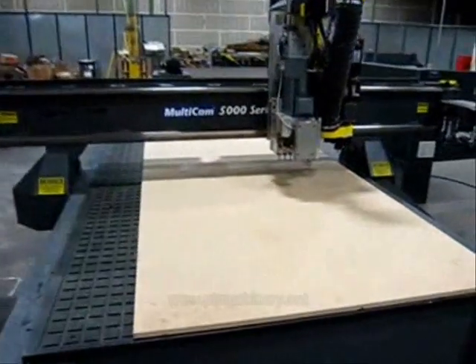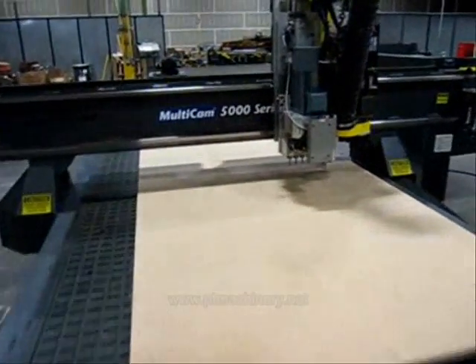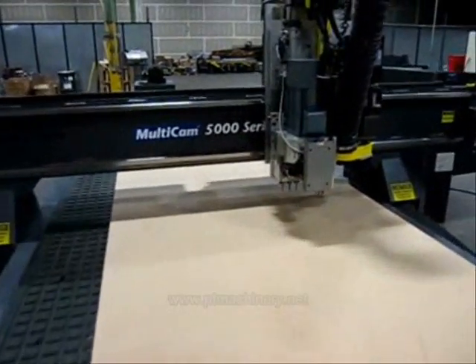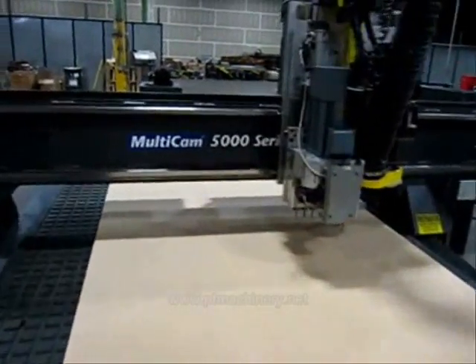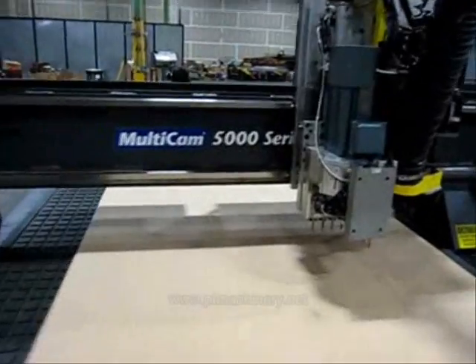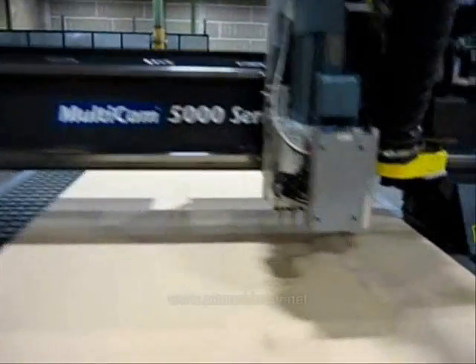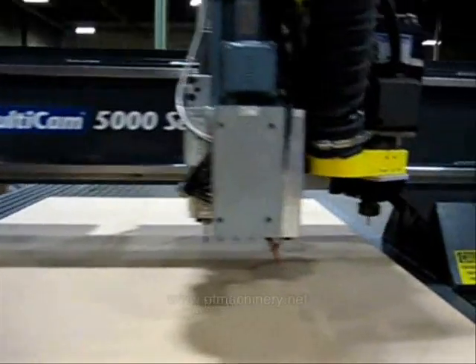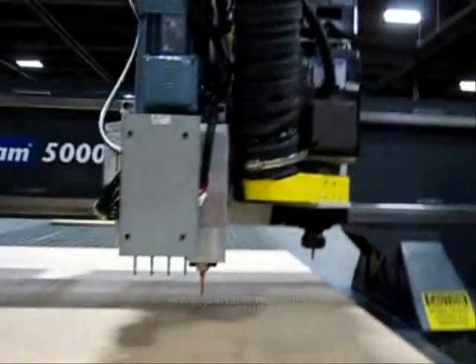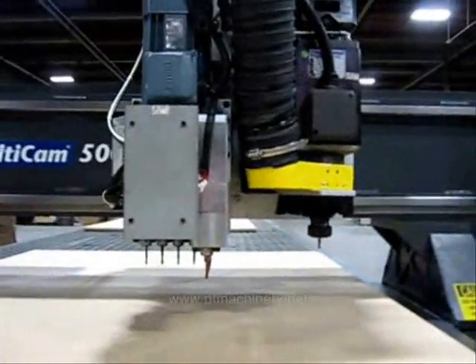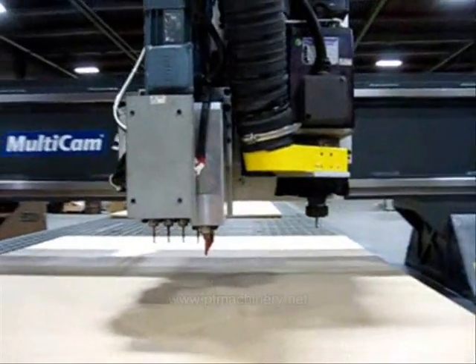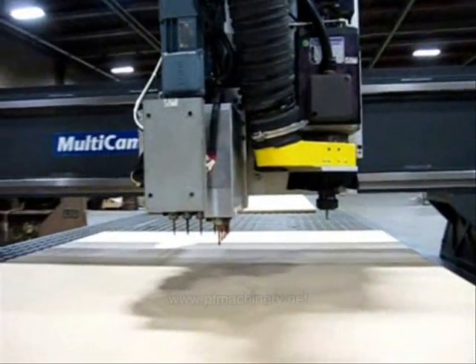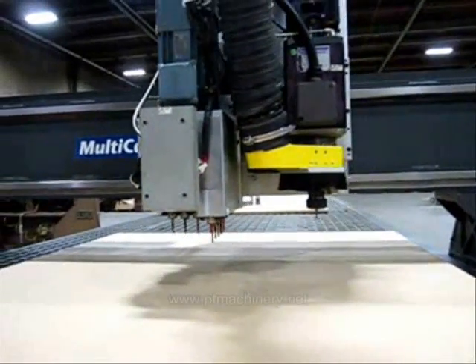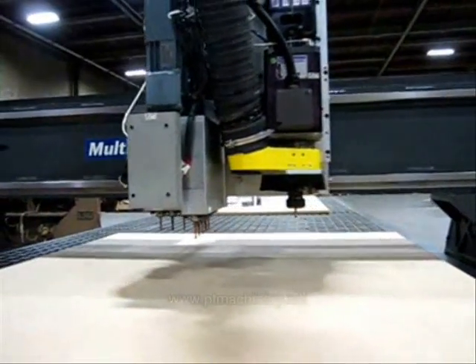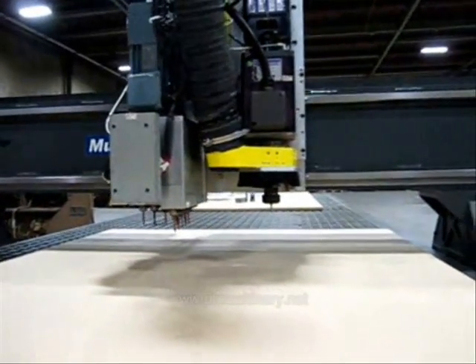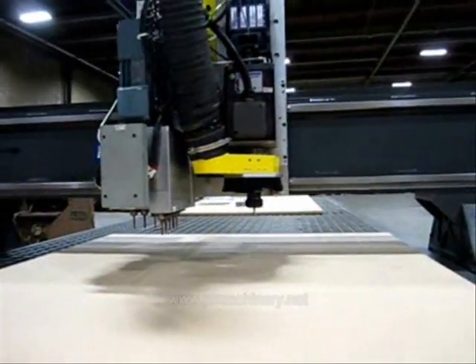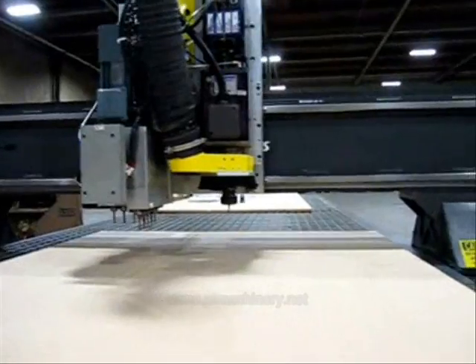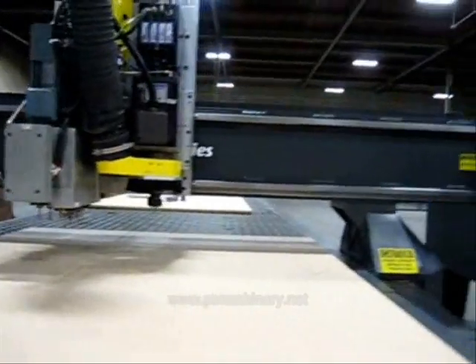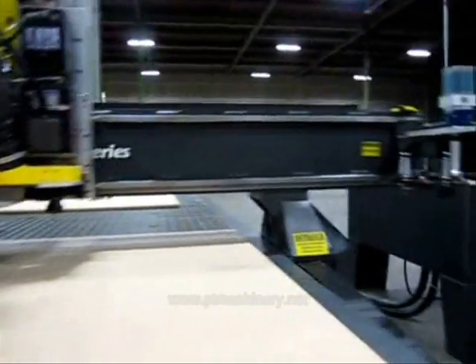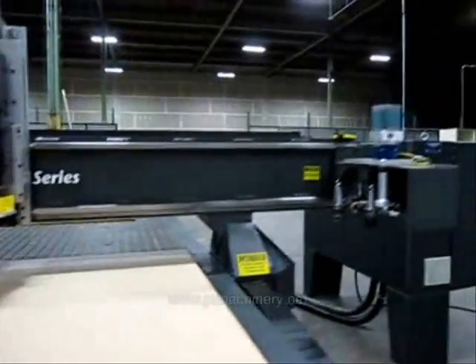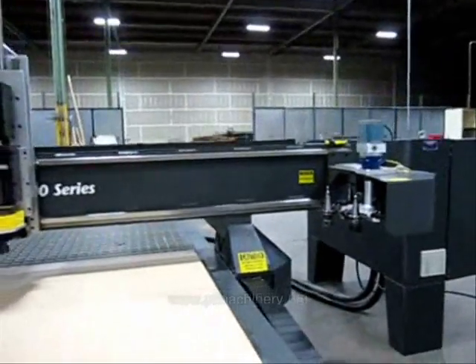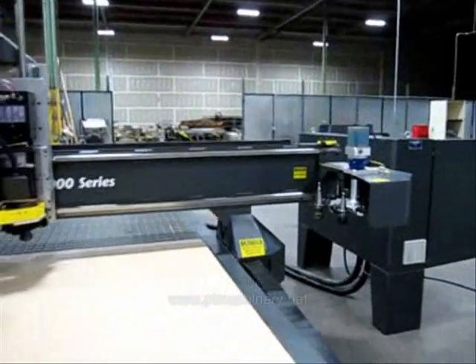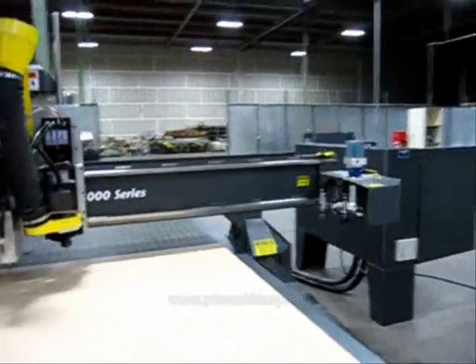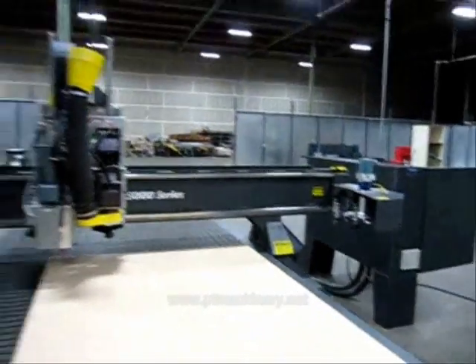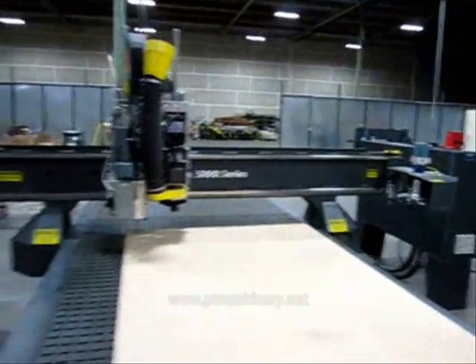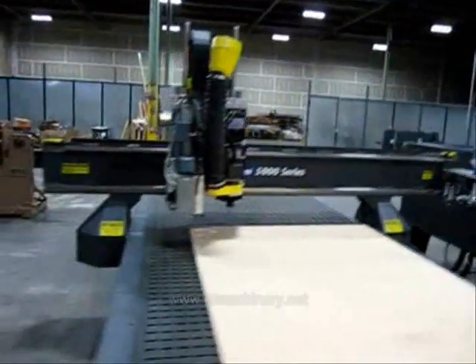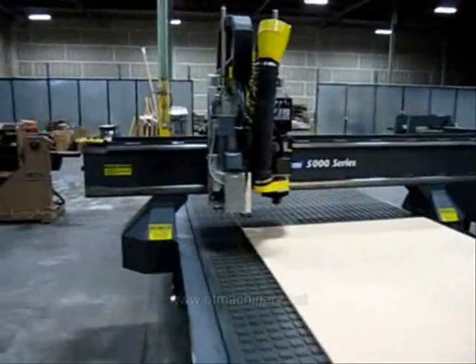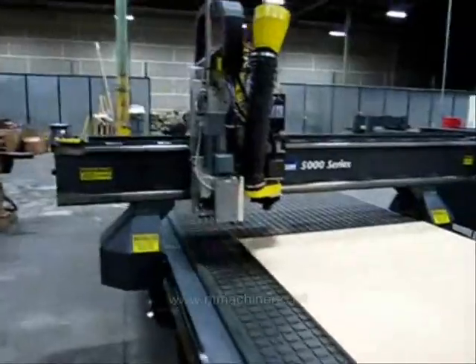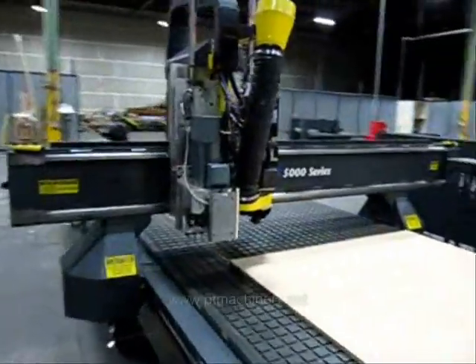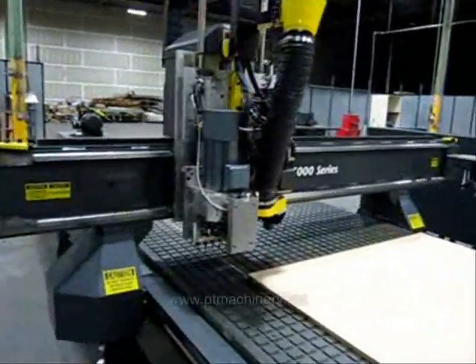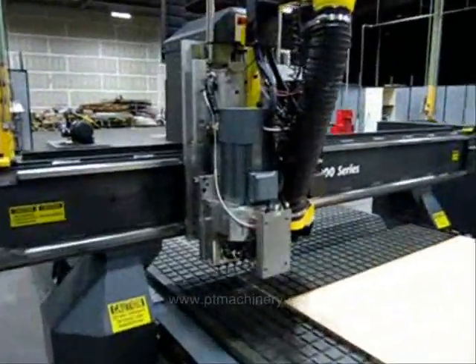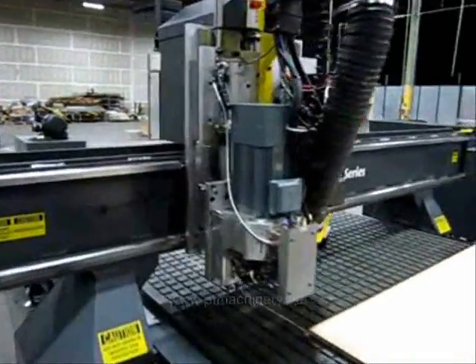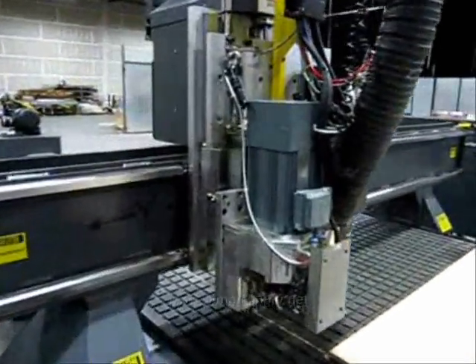Here we're taking a quick look at the Multicam 5000-208 CNC router. This machine is designed for high production, high speed routing, and a broad range of applications from woodworking to plastic and non-ferrous metals.